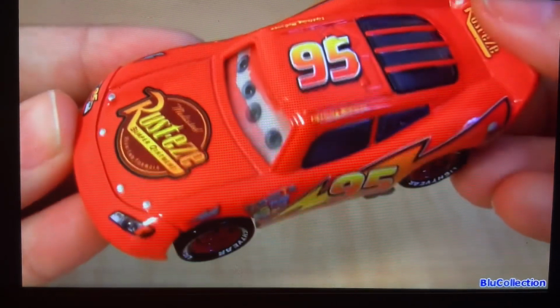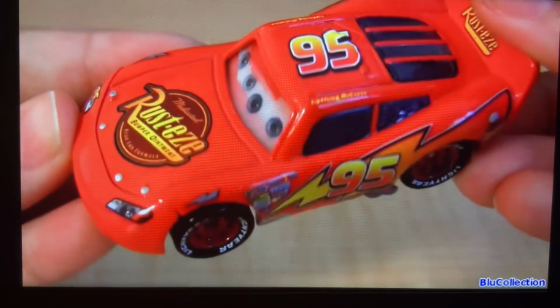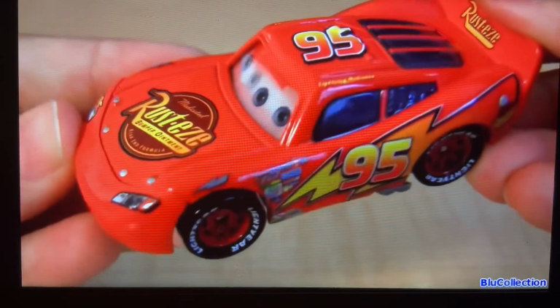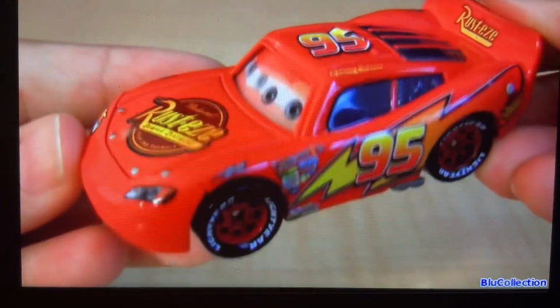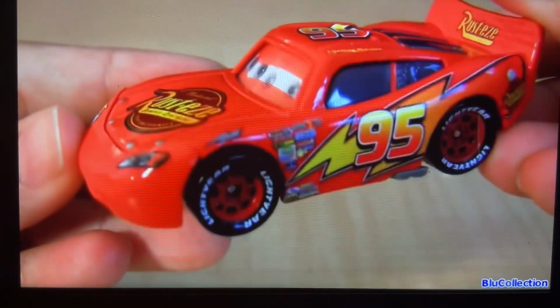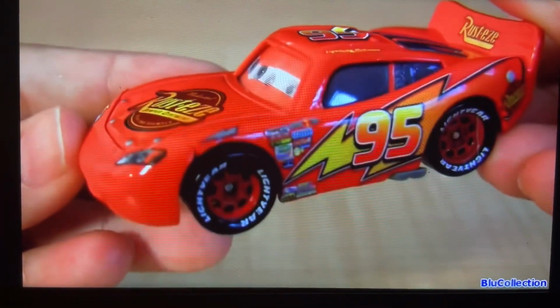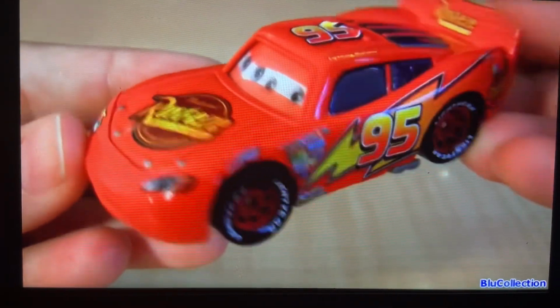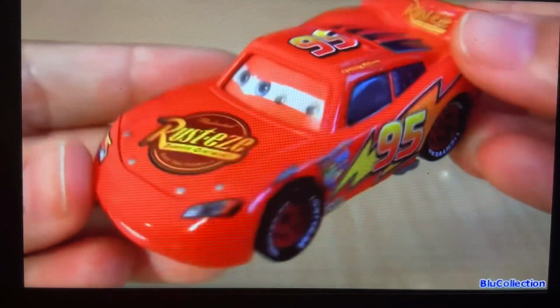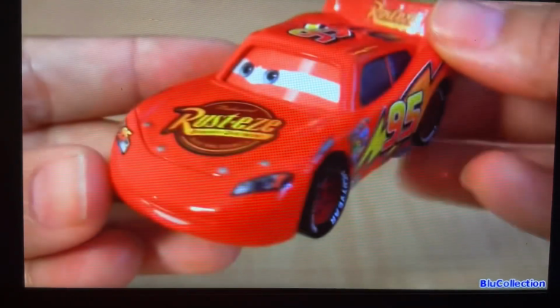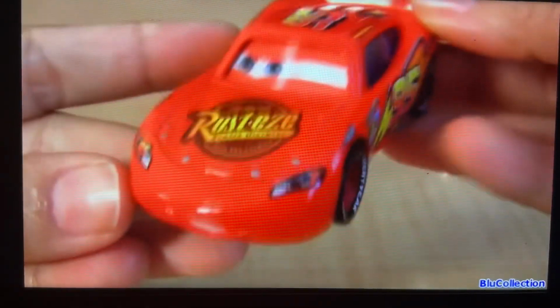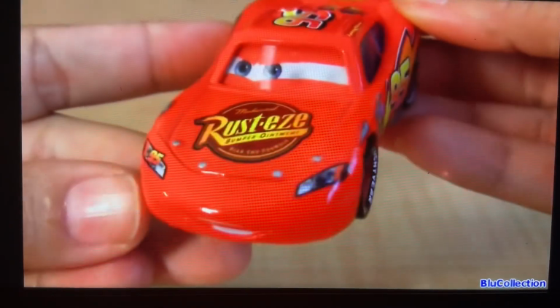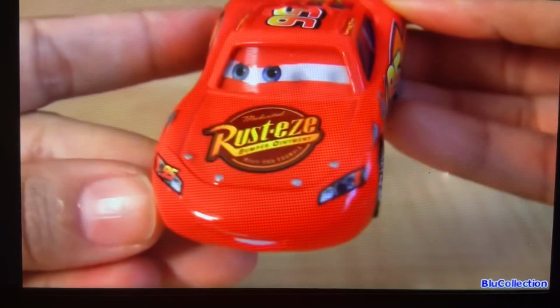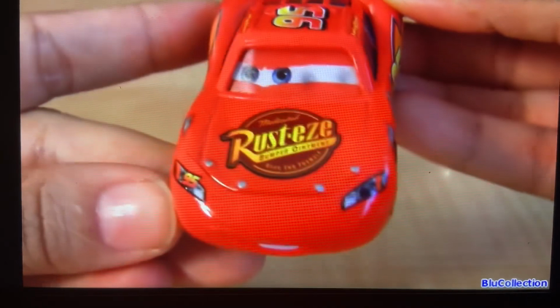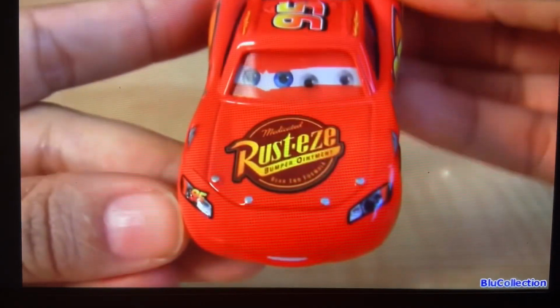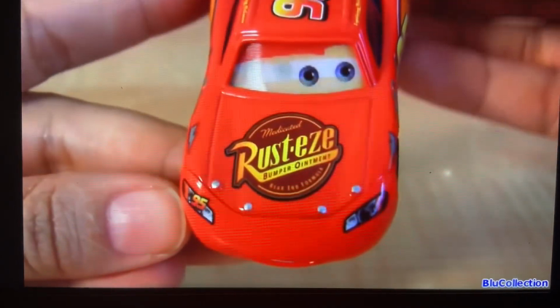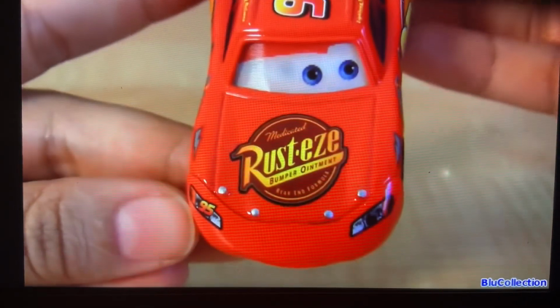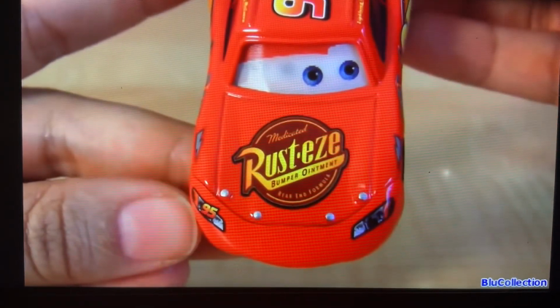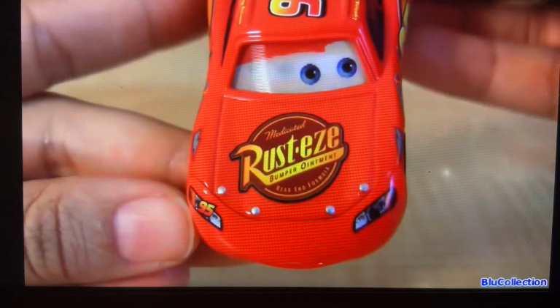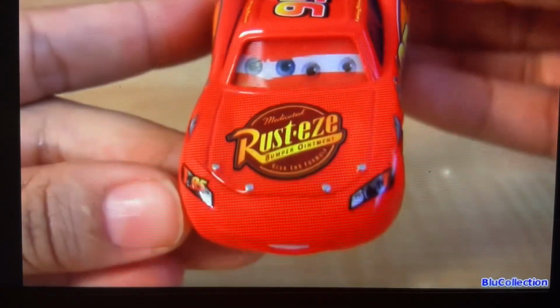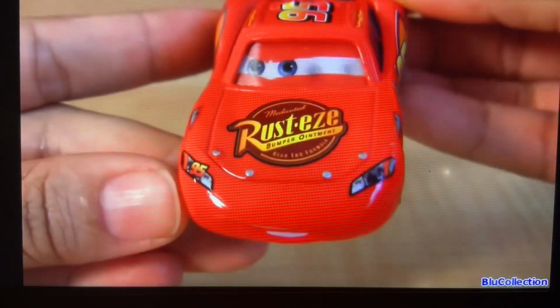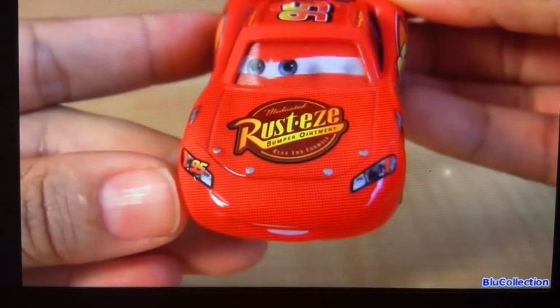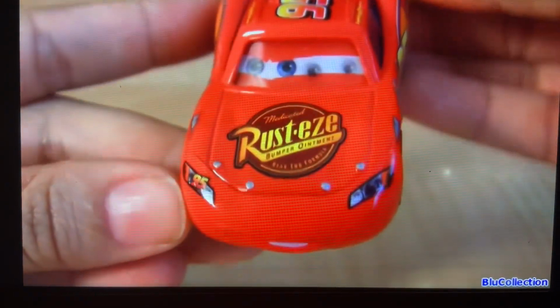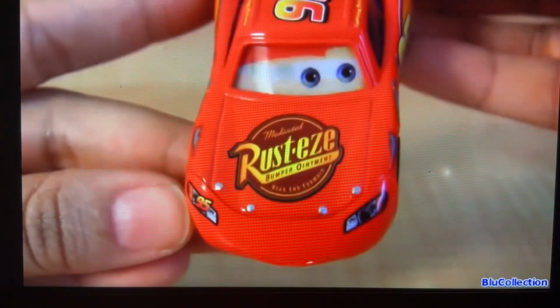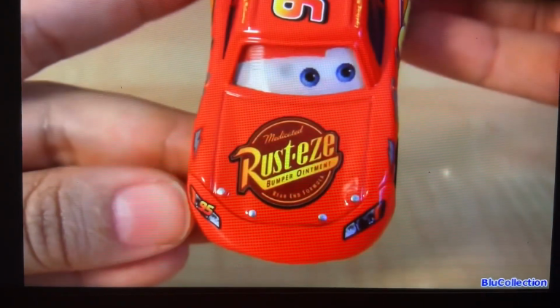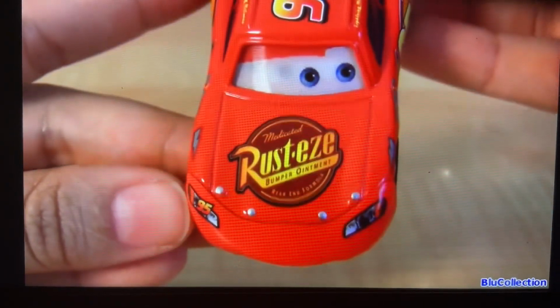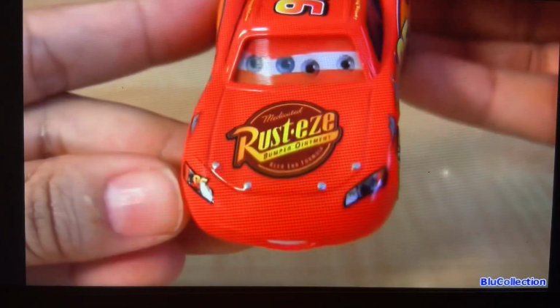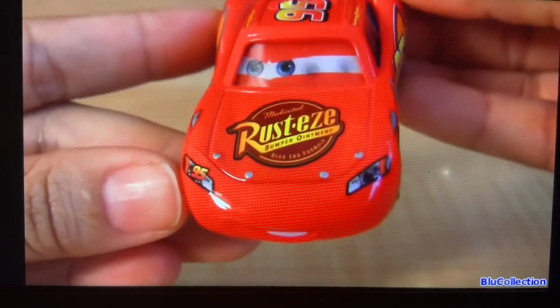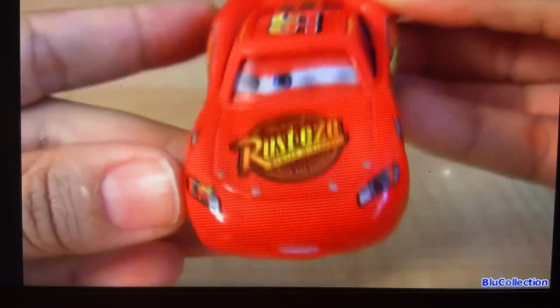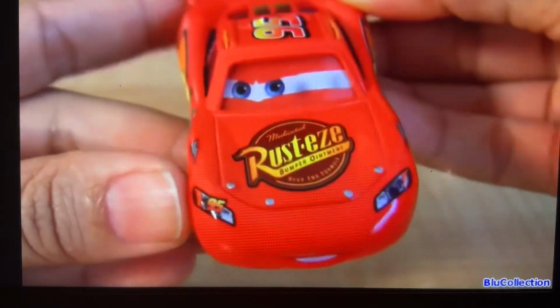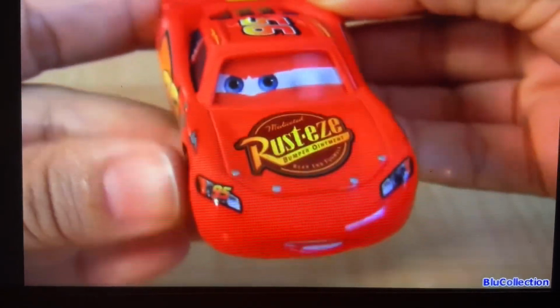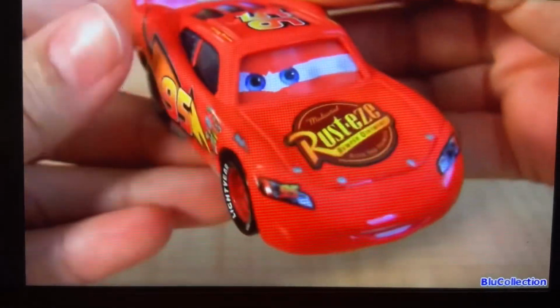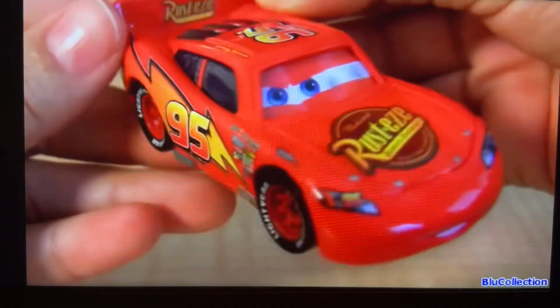All these cars have plastic Lidia tires and the same Rusteze logos. This McQueen has a plastic cone.